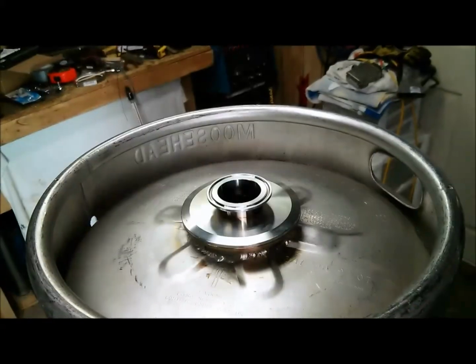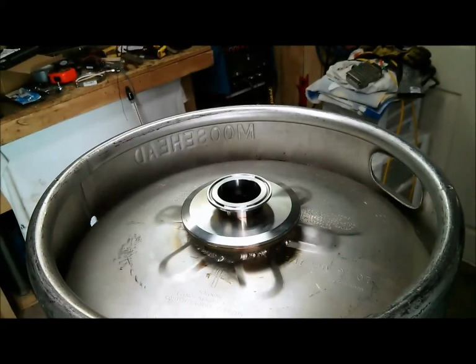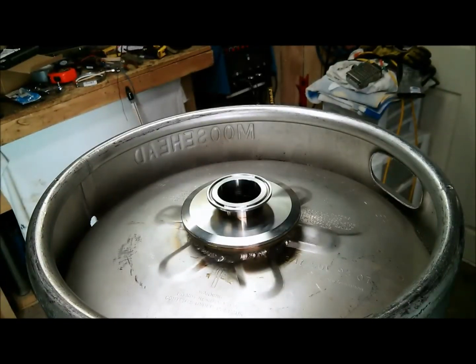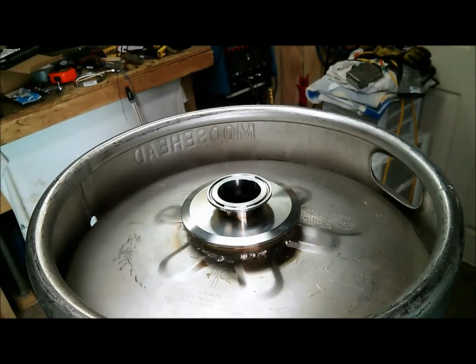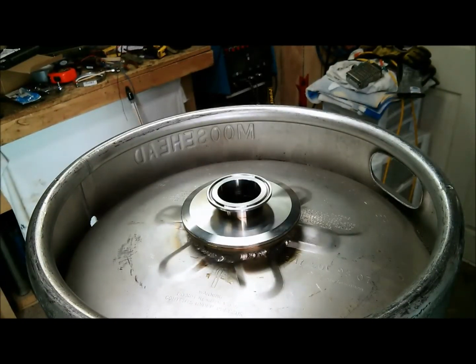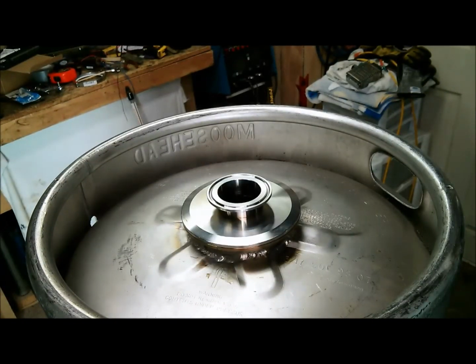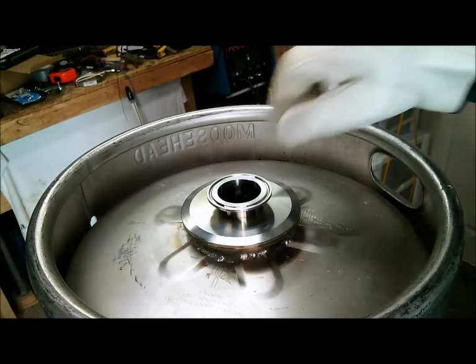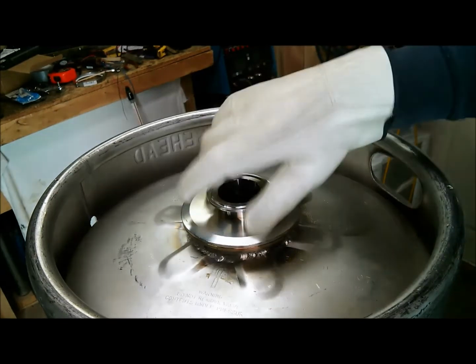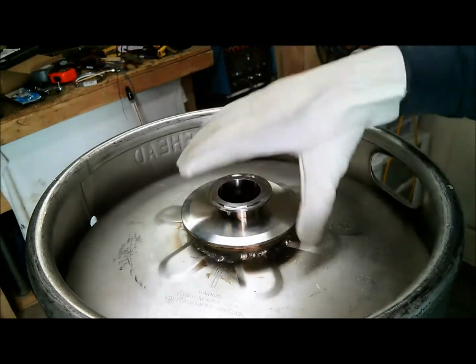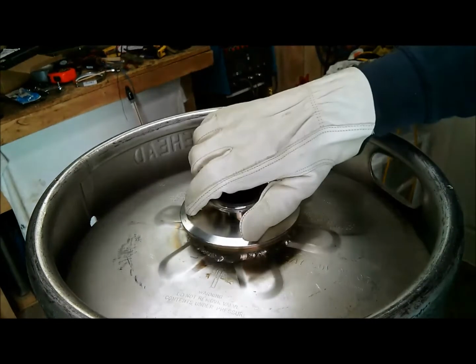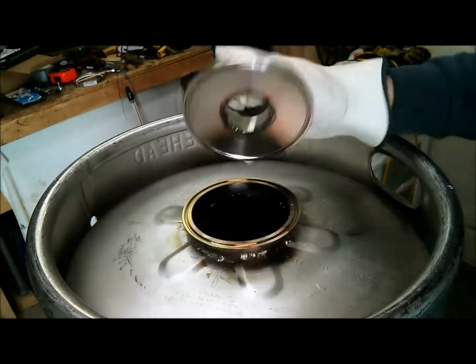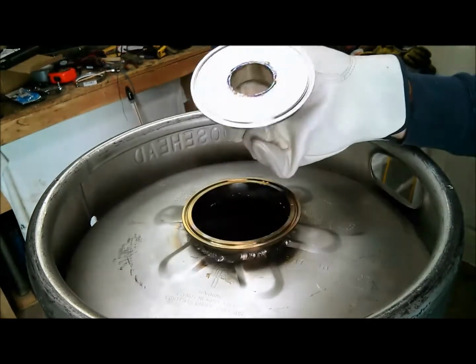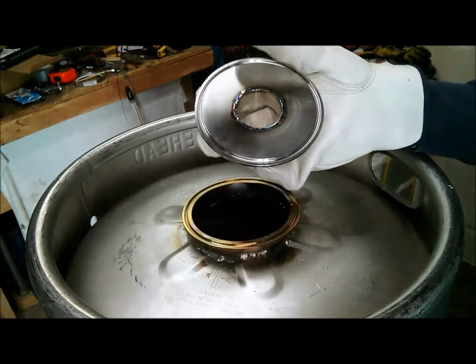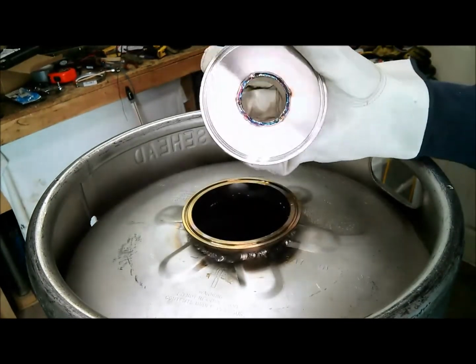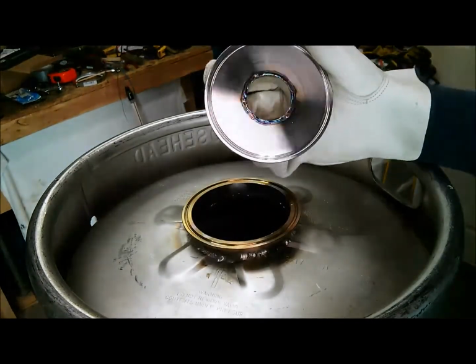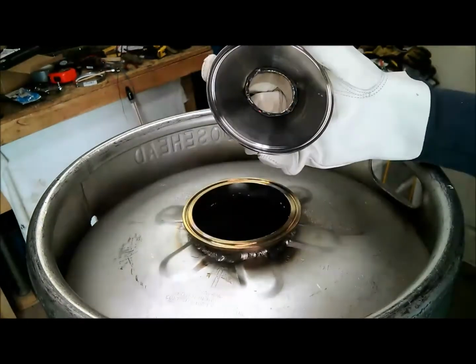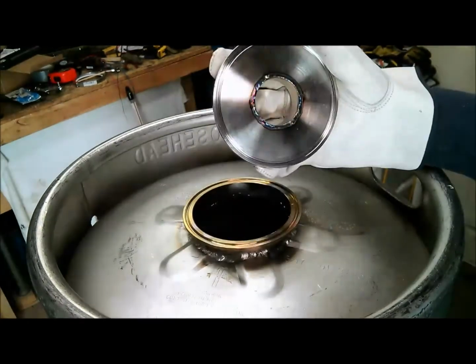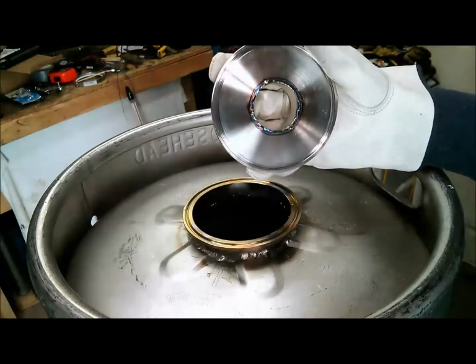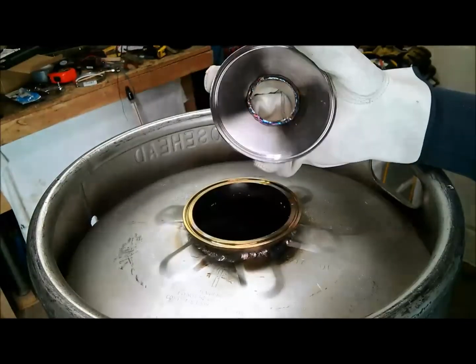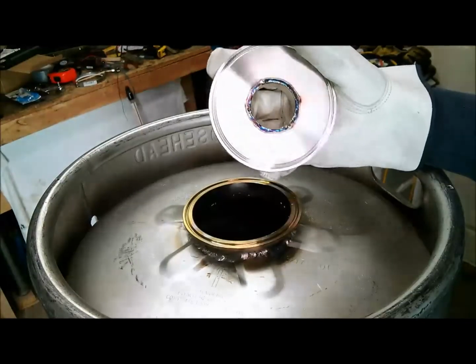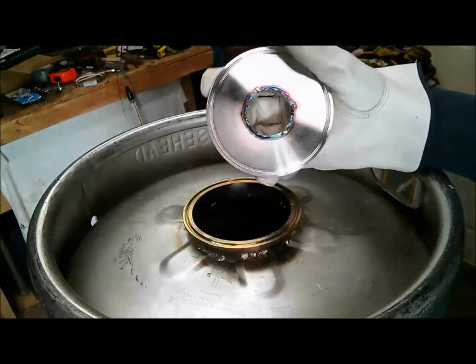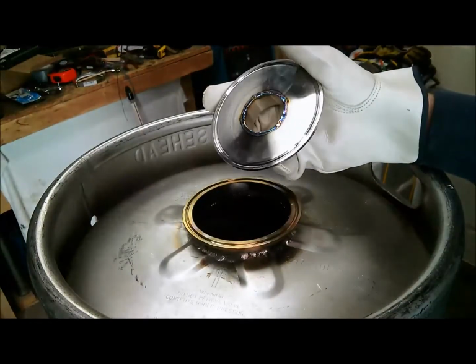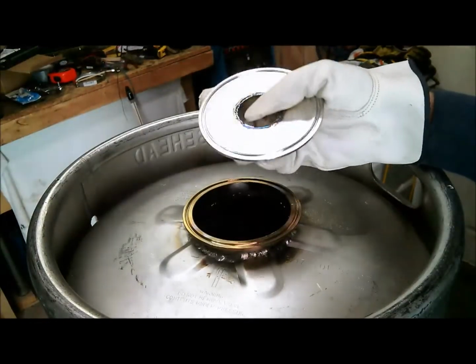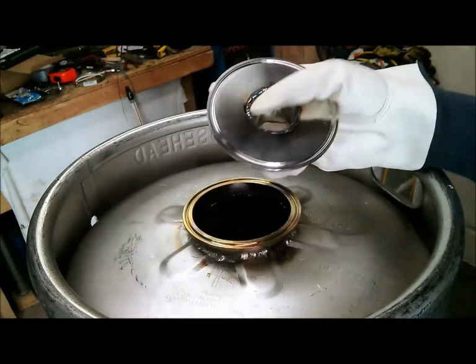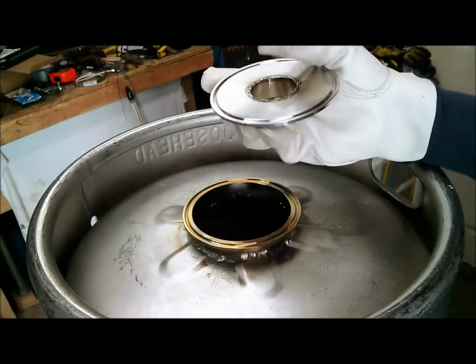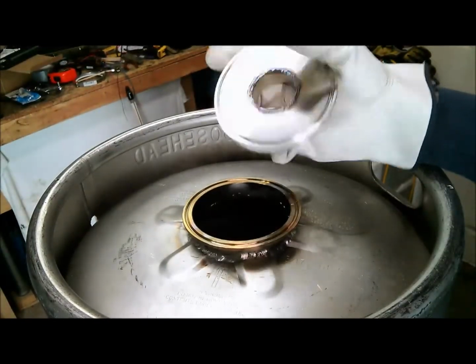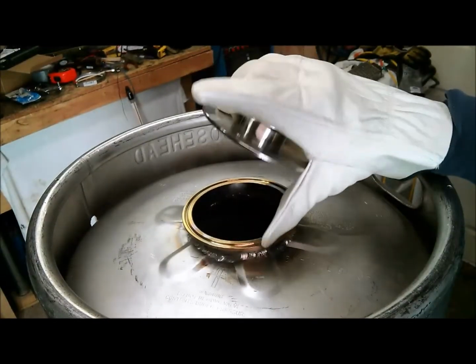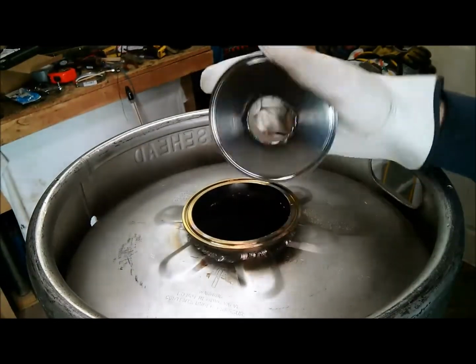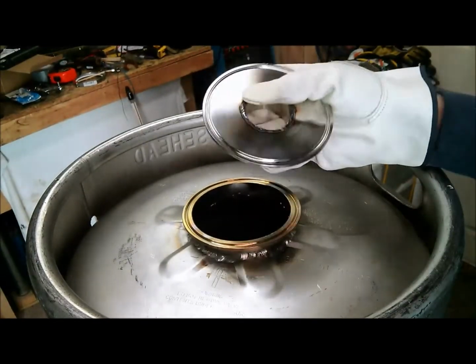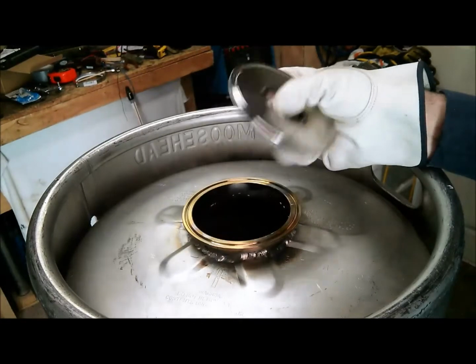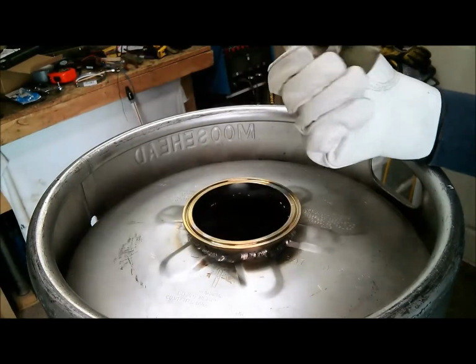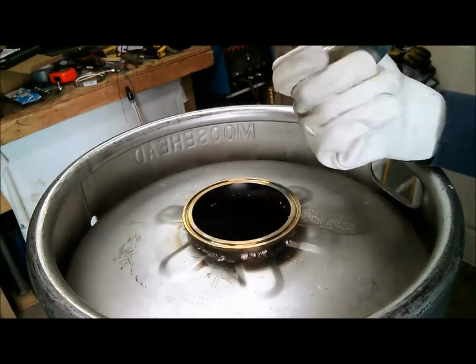Okay, let that cool down a minute. It's still kind of warm. Welded it in real nice. As you can see, it's got a nice color going on there. It's all sealed up. That's going to work excellent in this fermenter that I'm building.